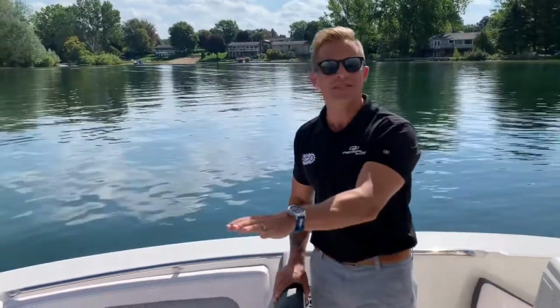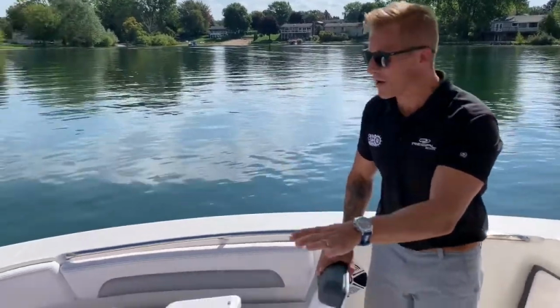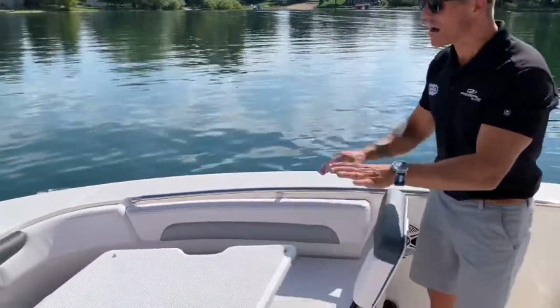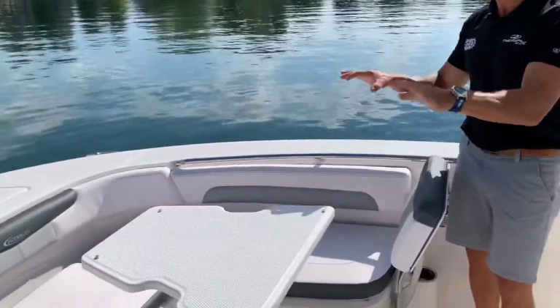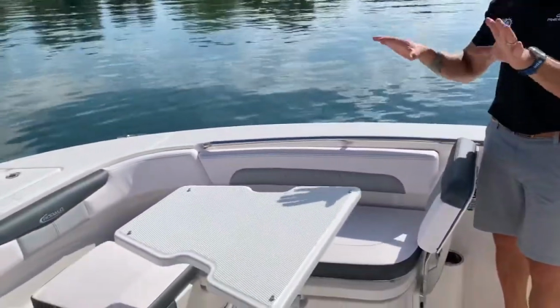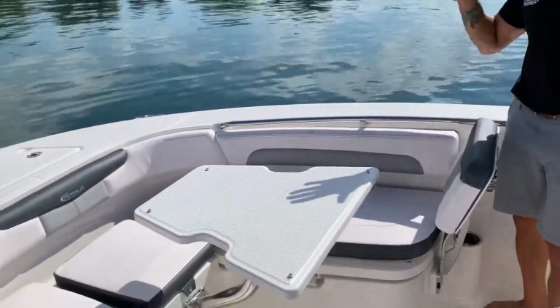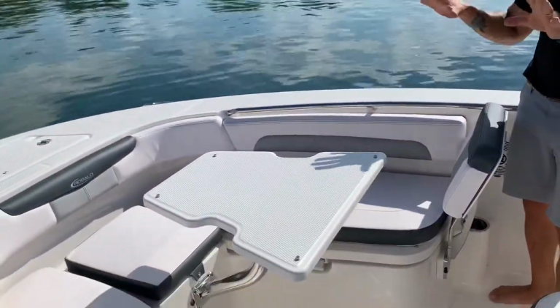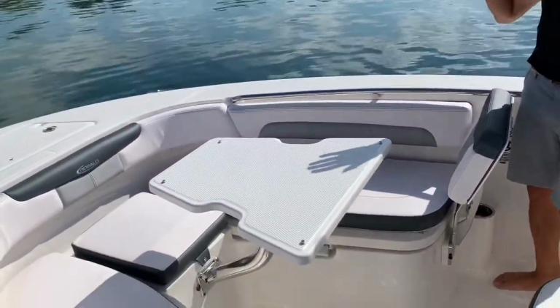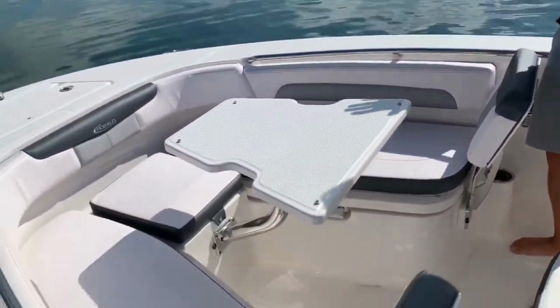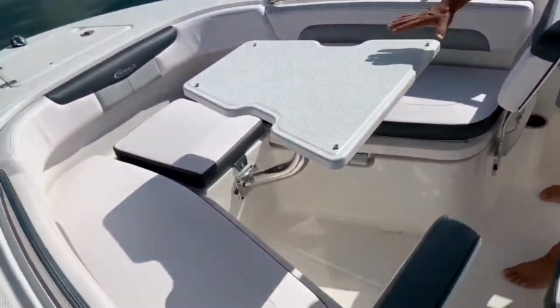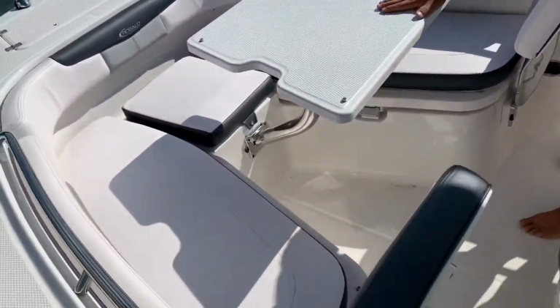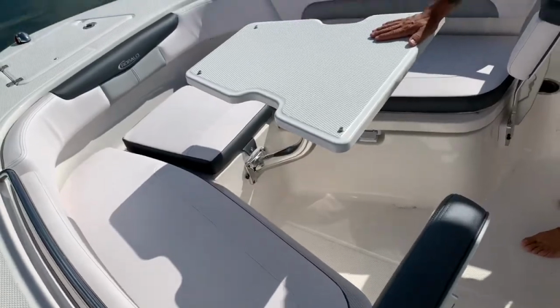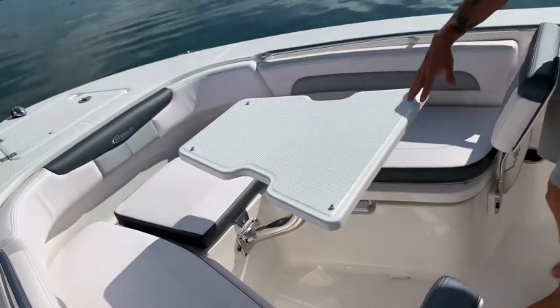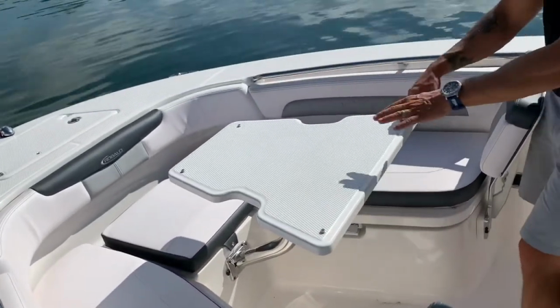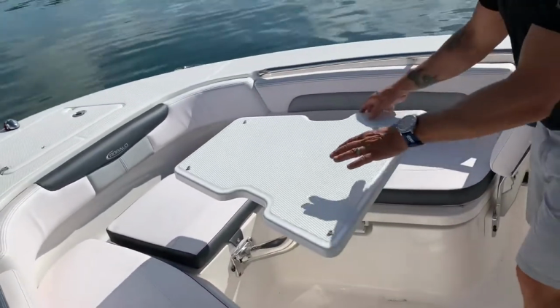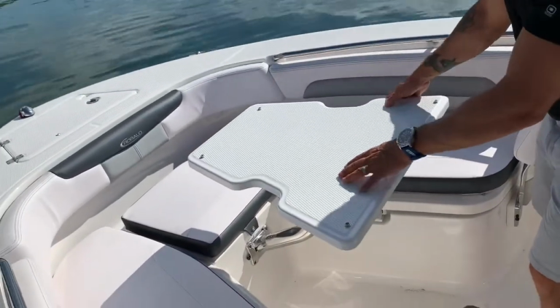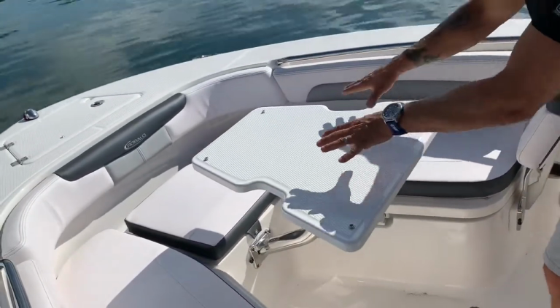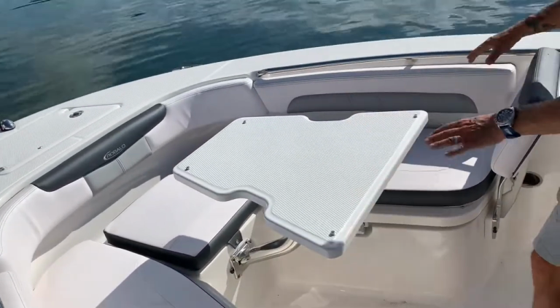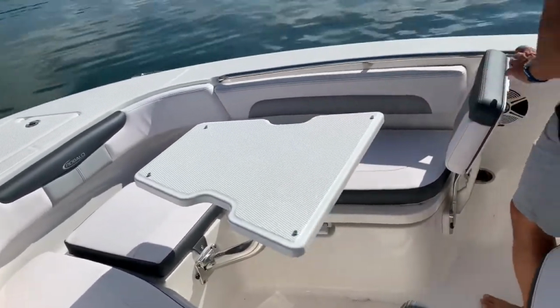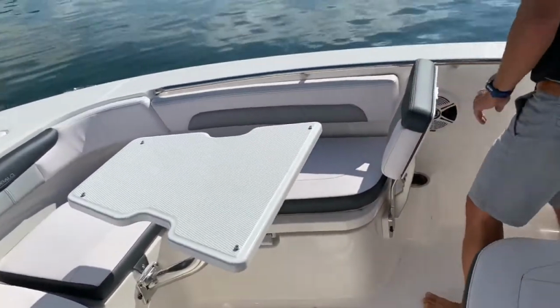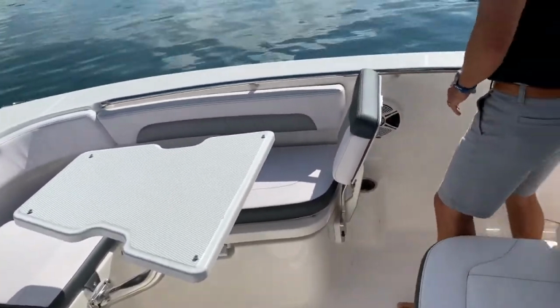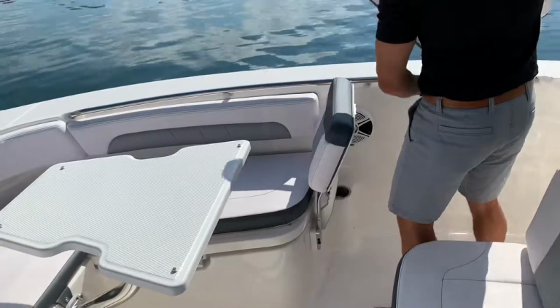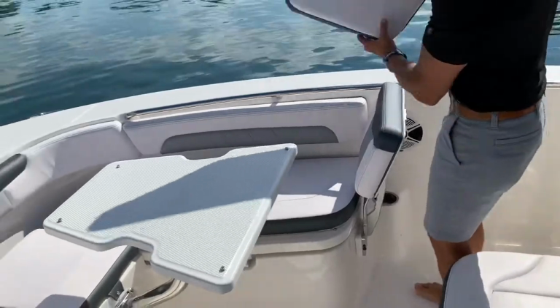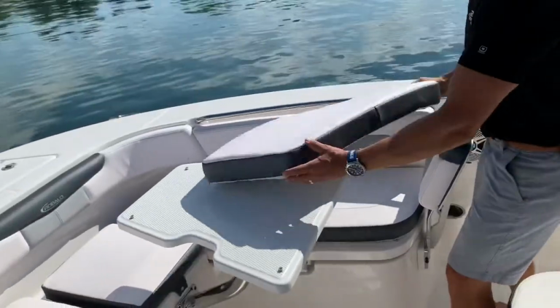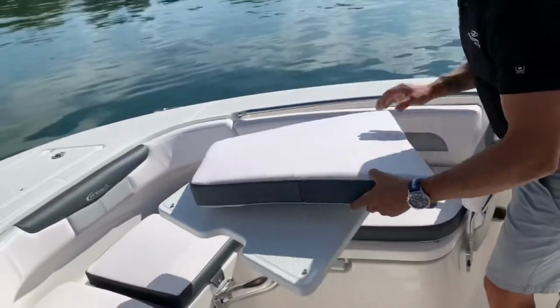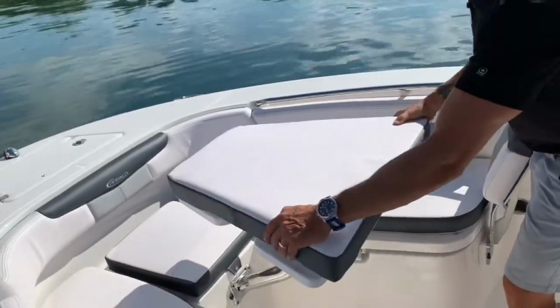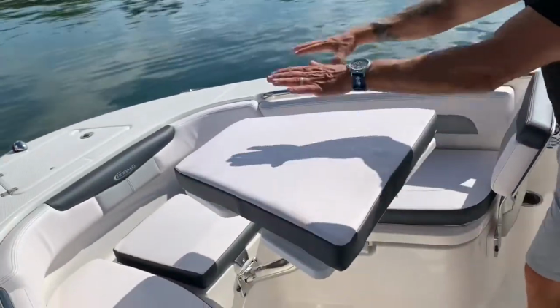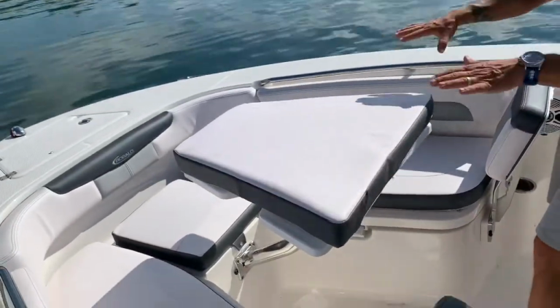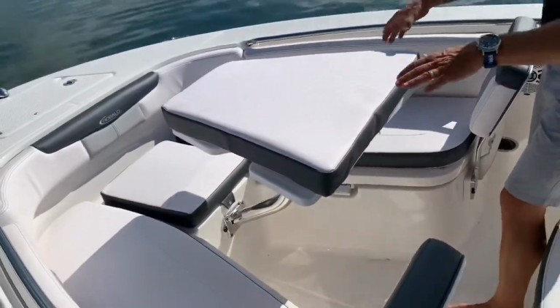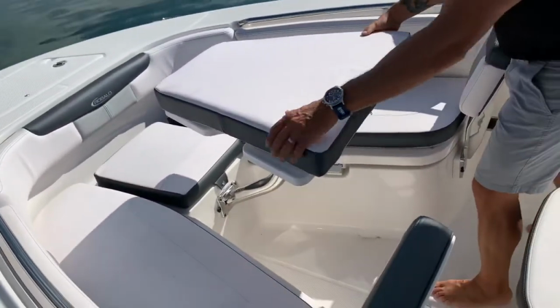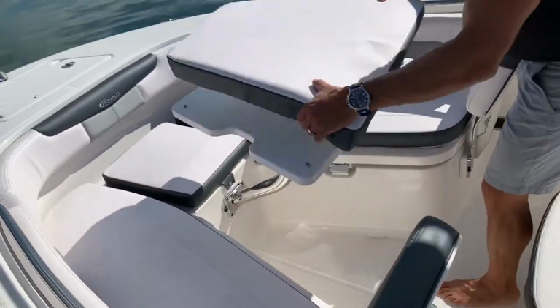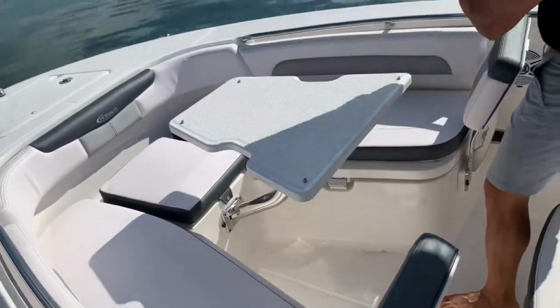You can see in the bow here you've got really comfortable amenities for your family, including this removable table. There's actually a shorter leg that can go into place here quickly, making it a filling cushion, so you can have a whole playpen area up front.